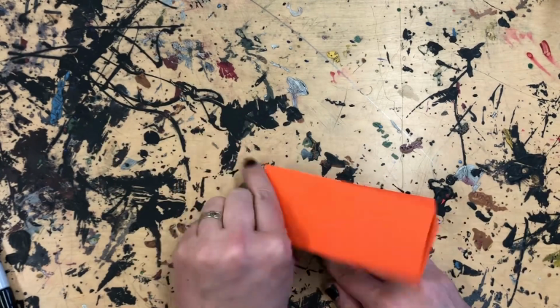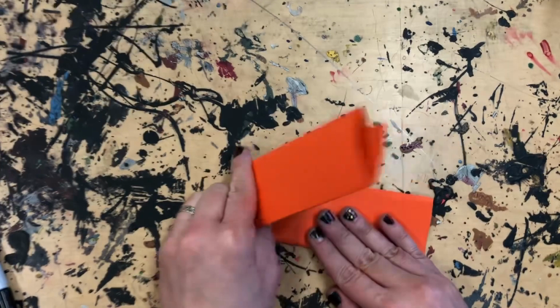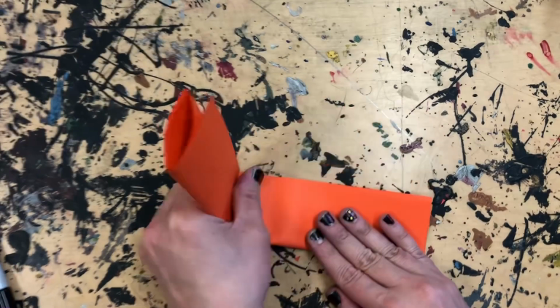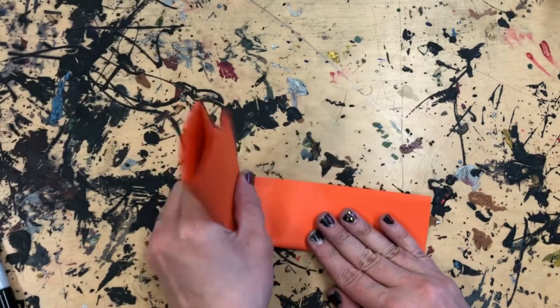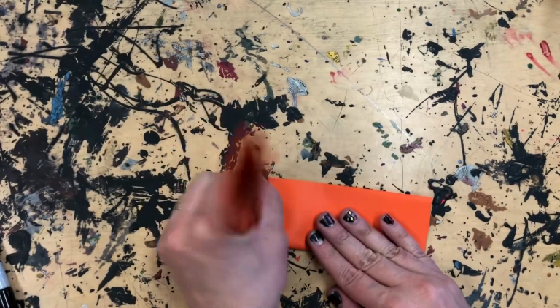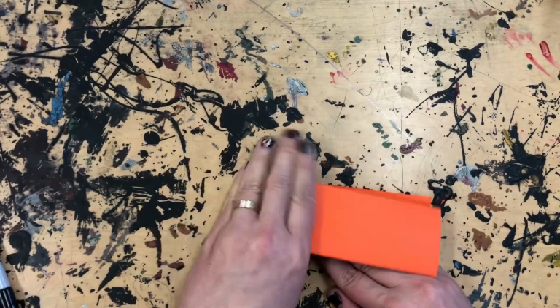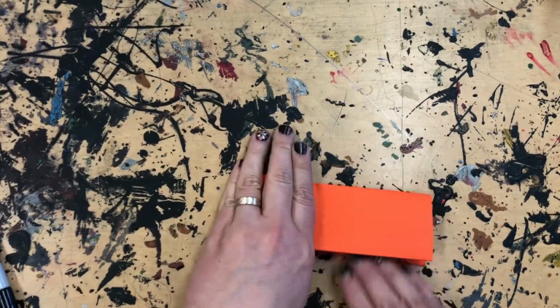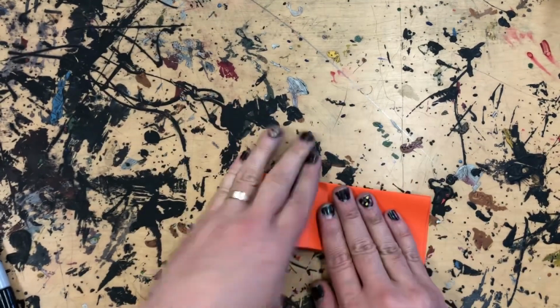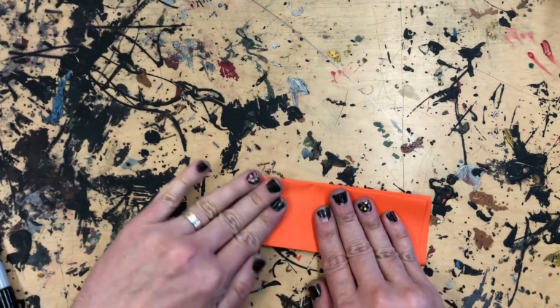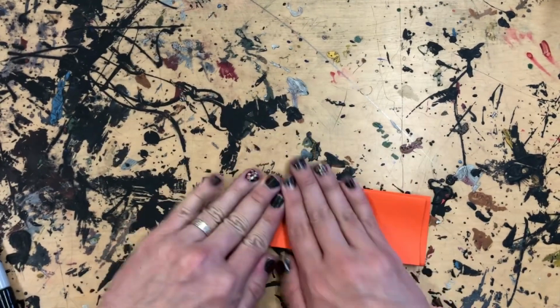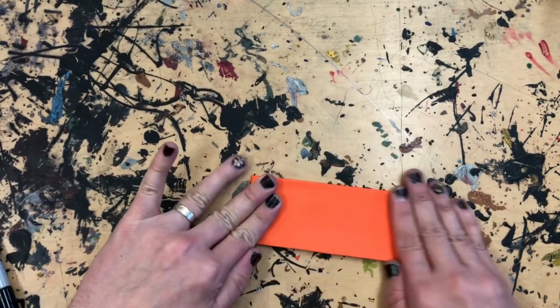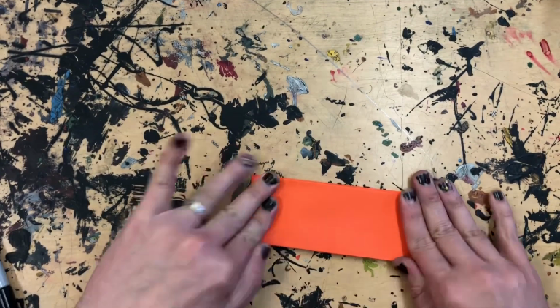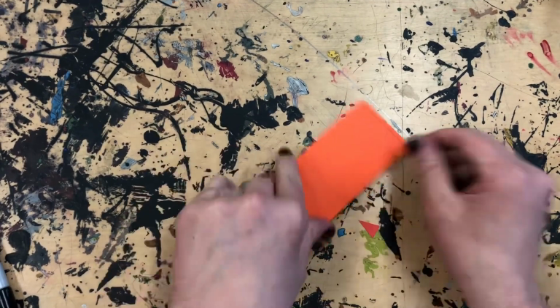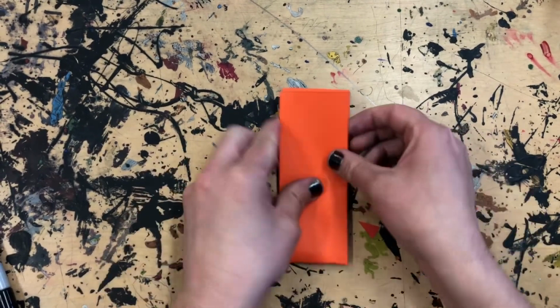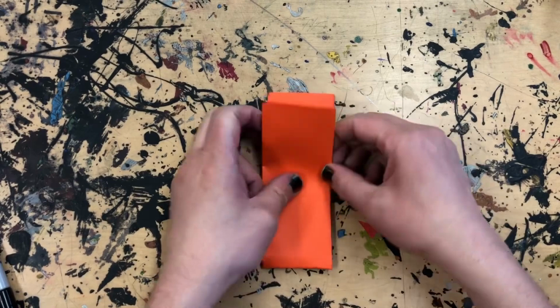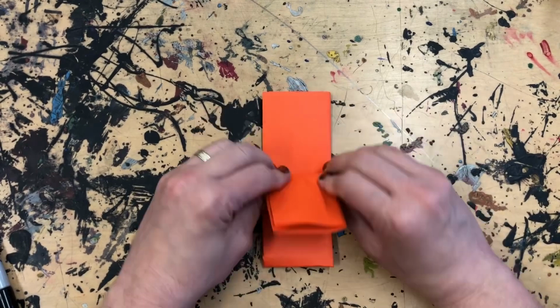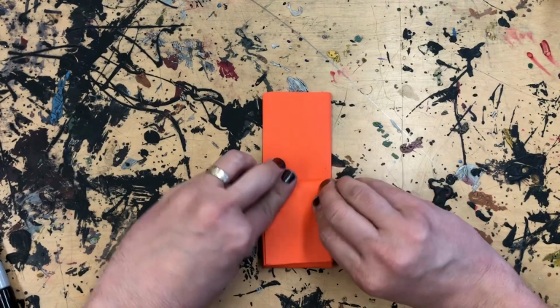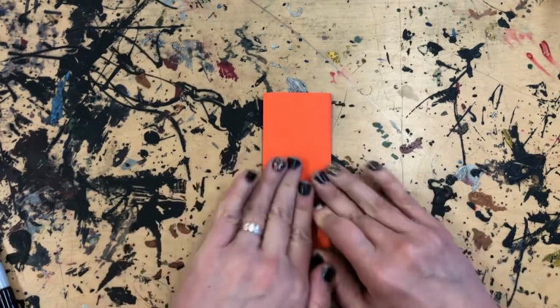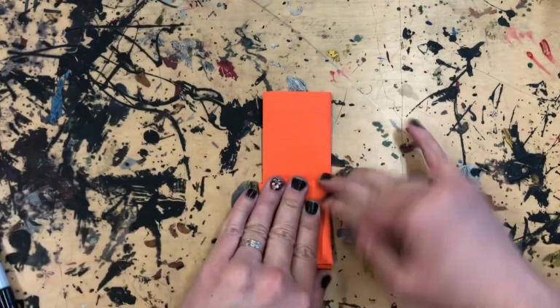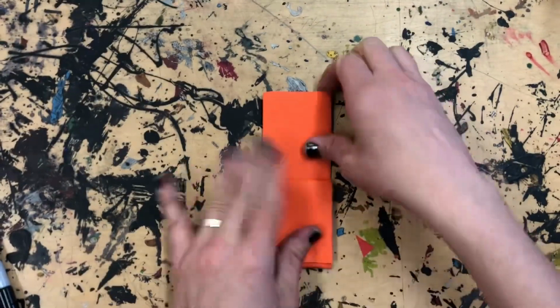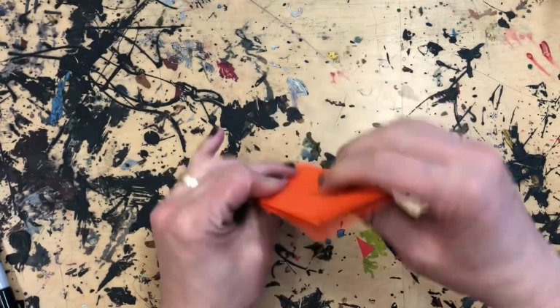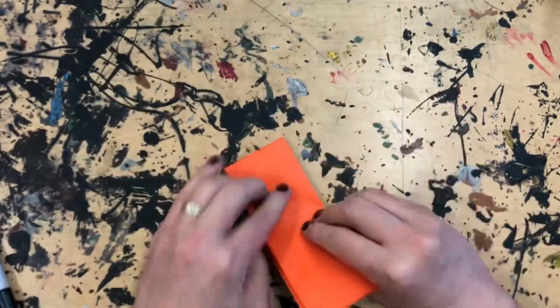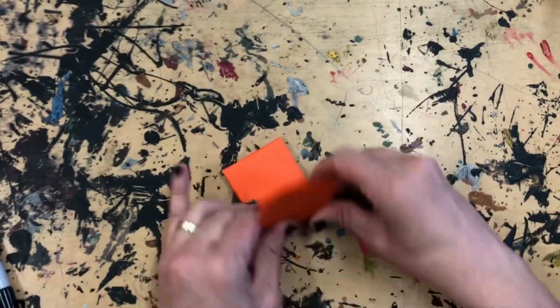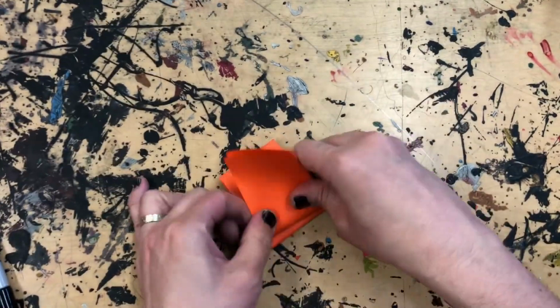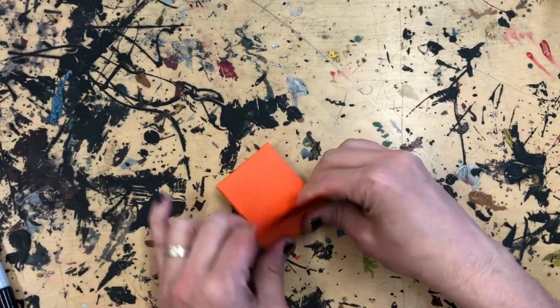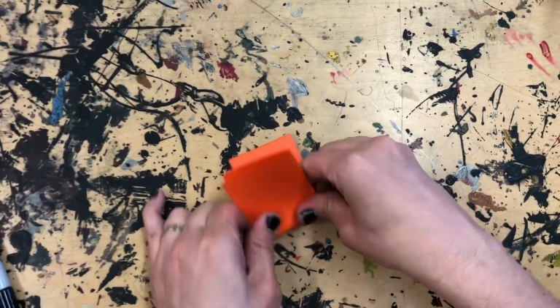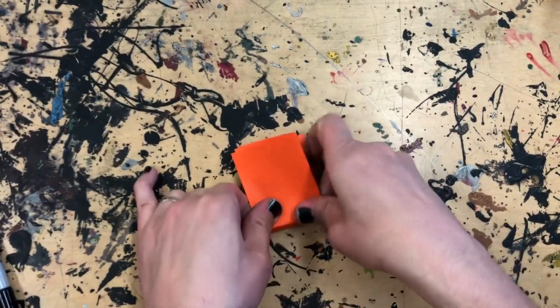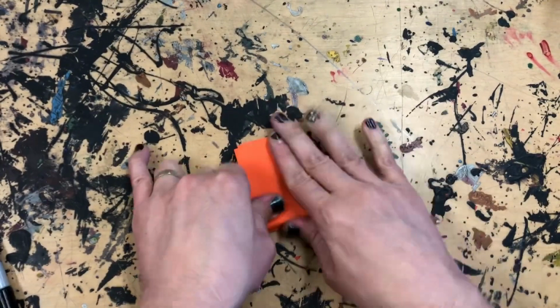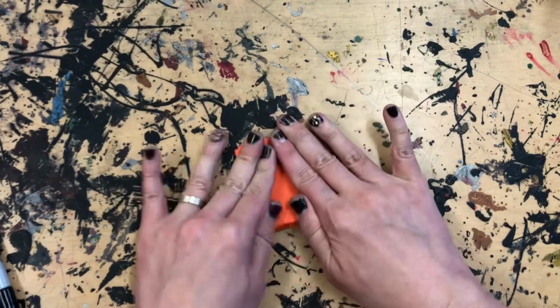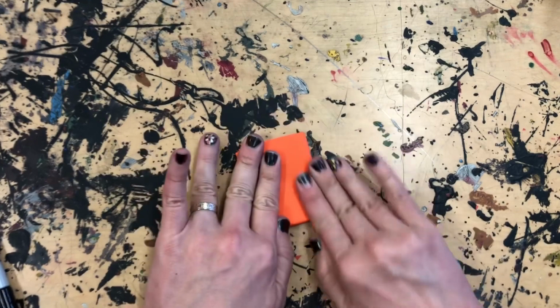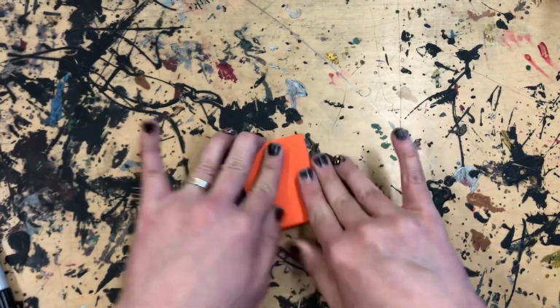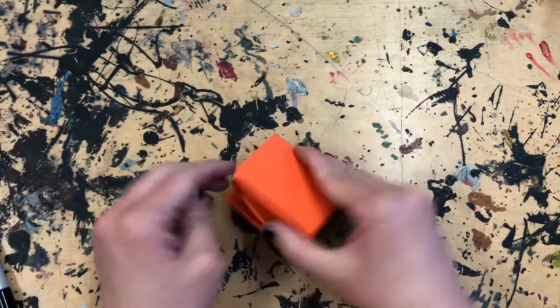Now fold that in half. Then we're going to fold each side of that in half so it ends up being a zigzag, like a W or an M shape.